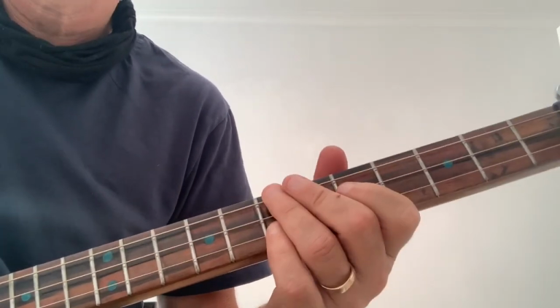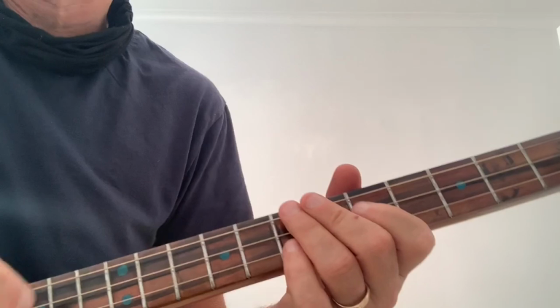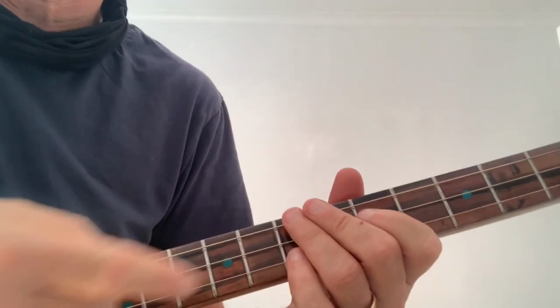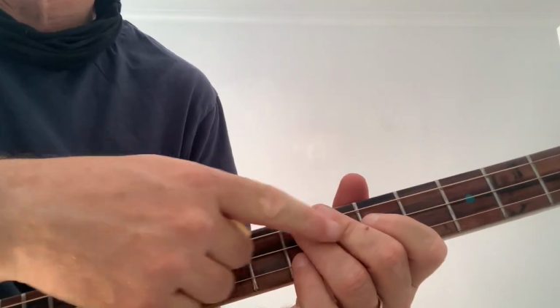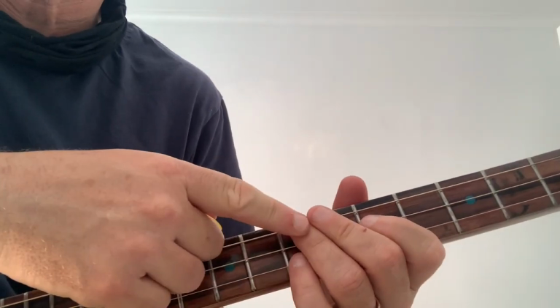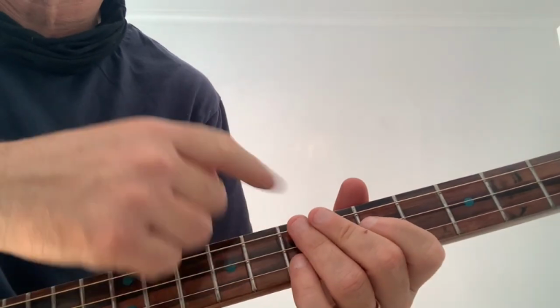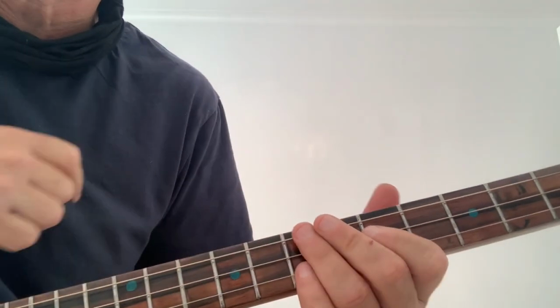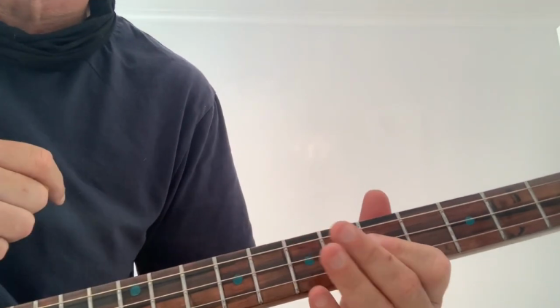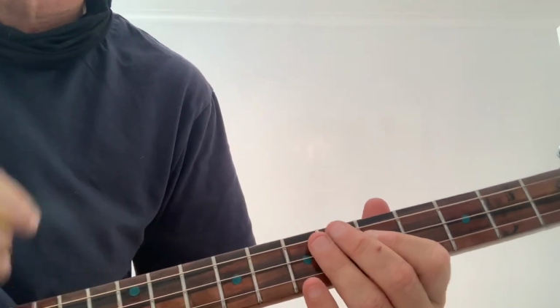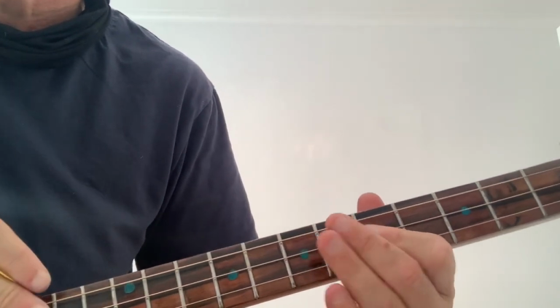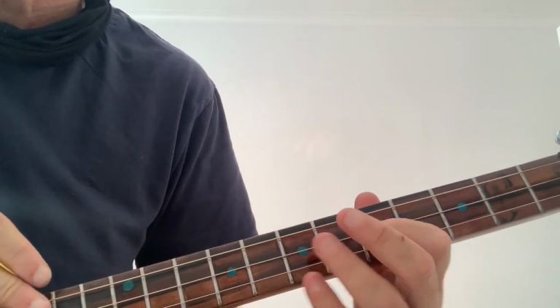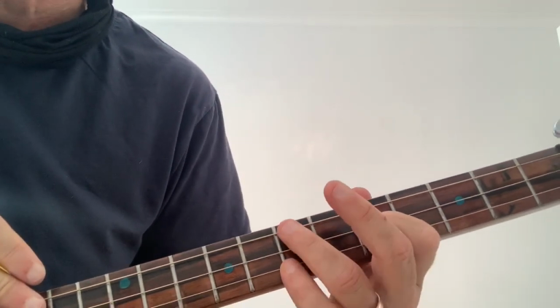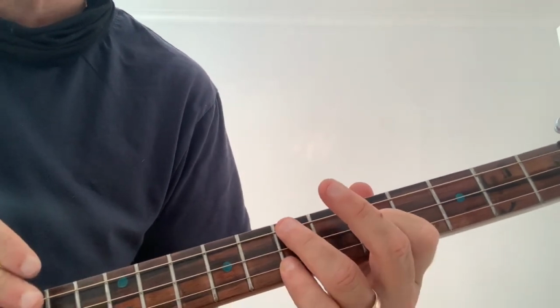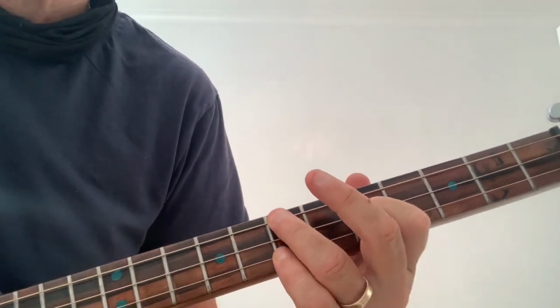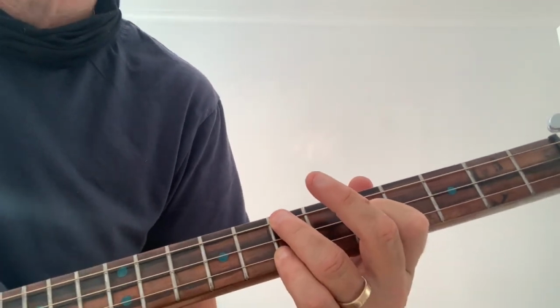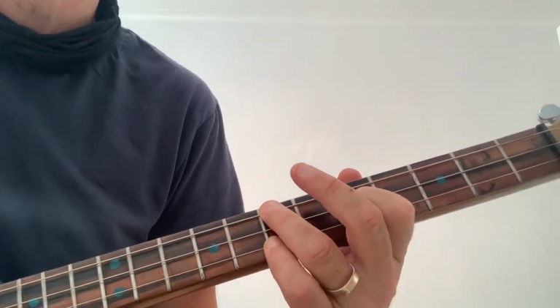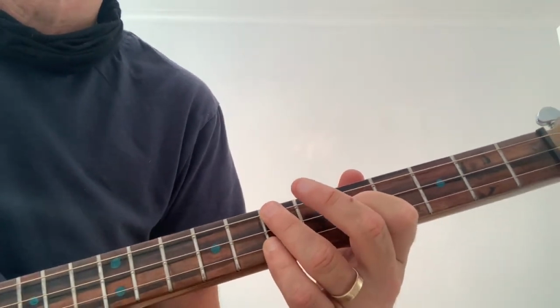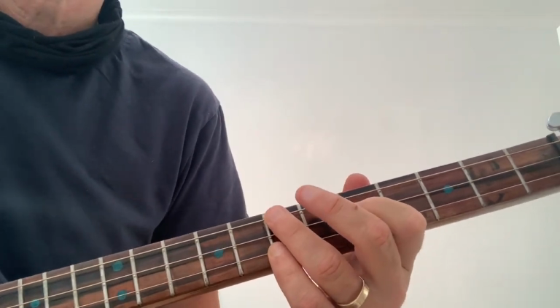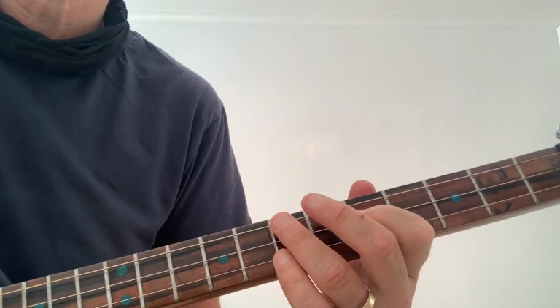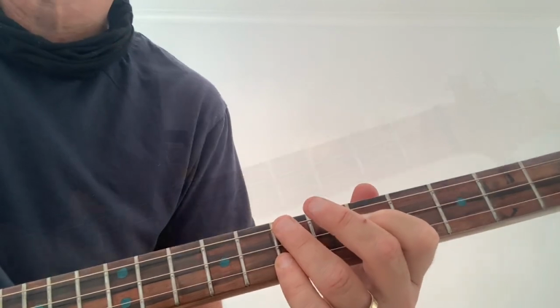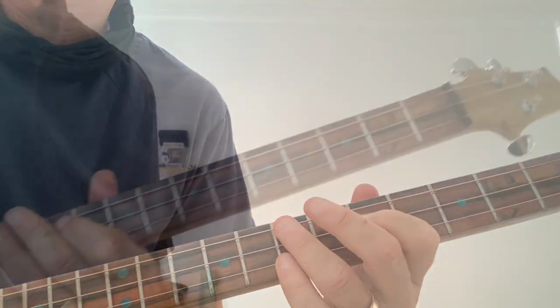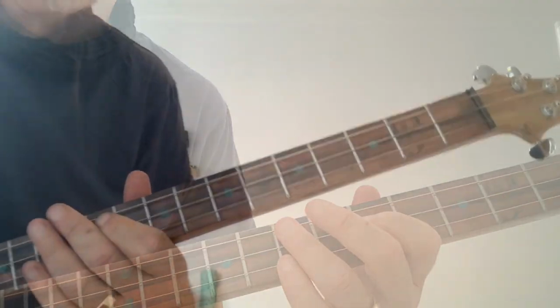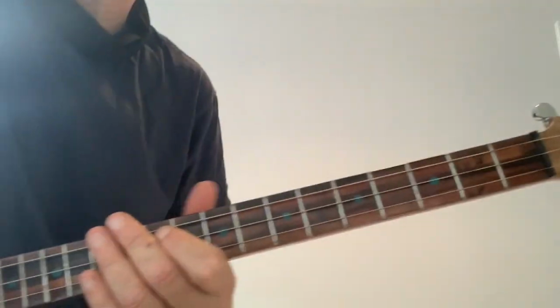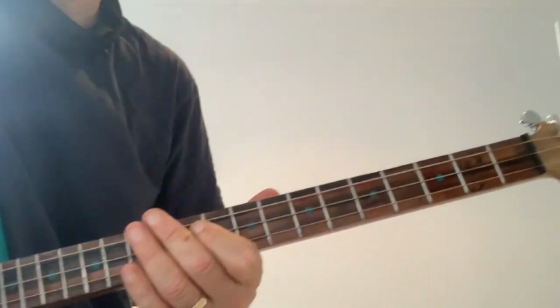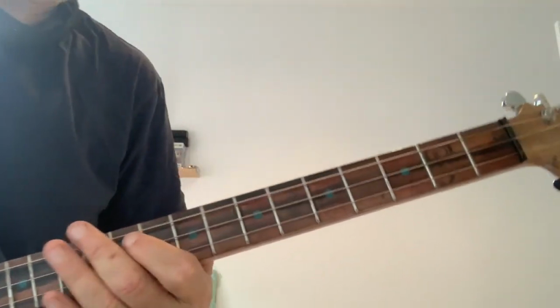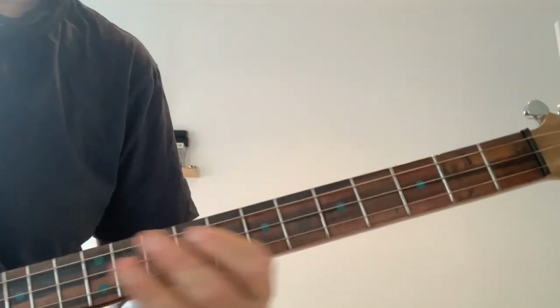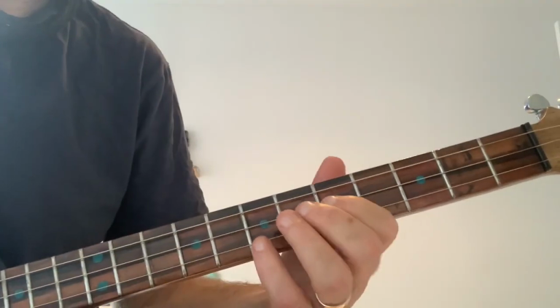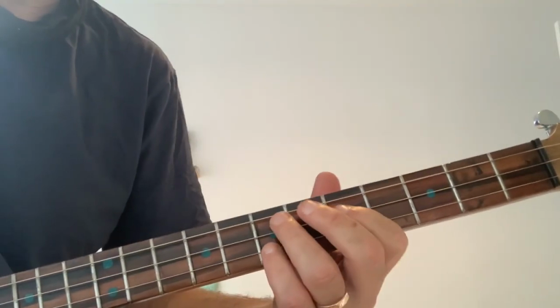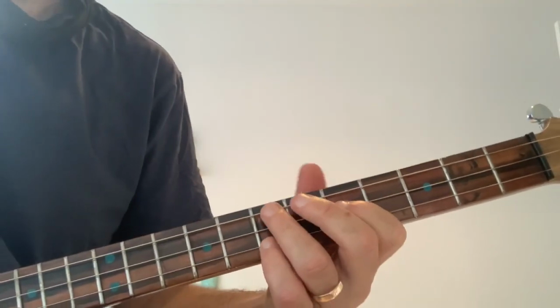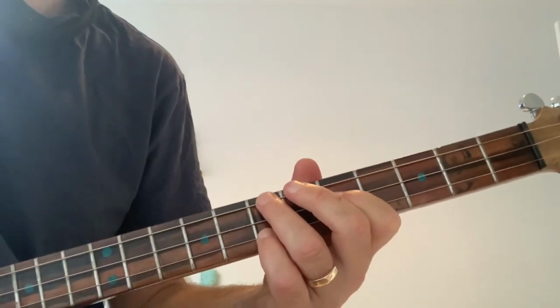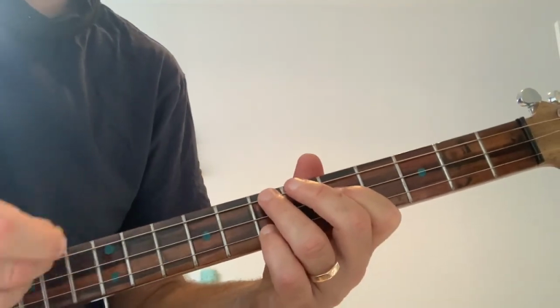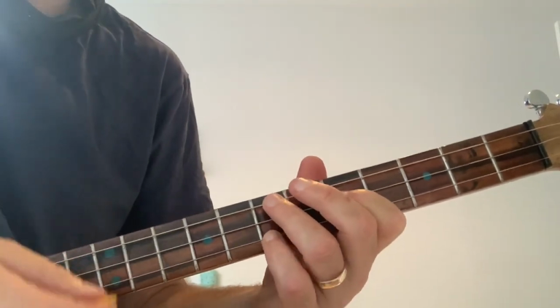And then comes up to a G chord, which is fifth fret middle string, seventh fret top and bottom. In that third part on that G, it hits it three times.